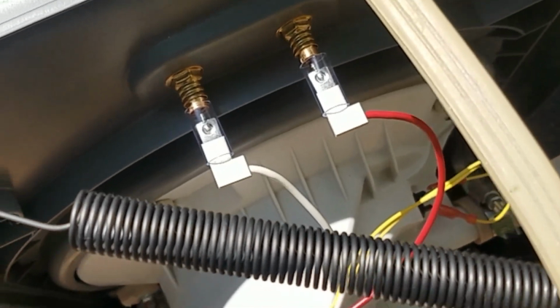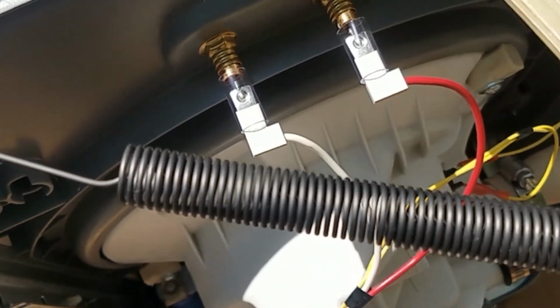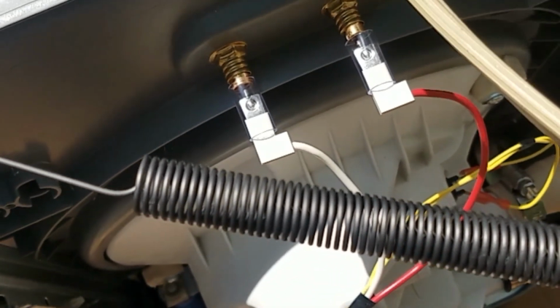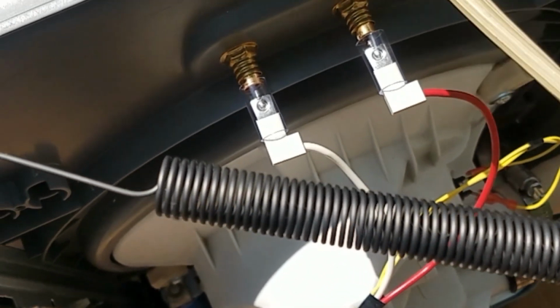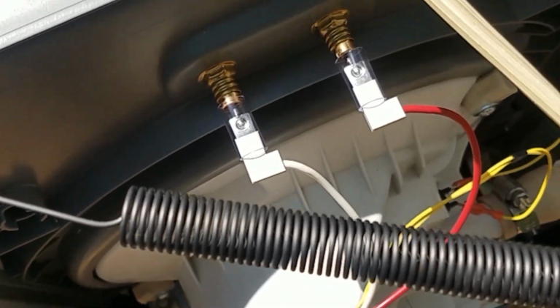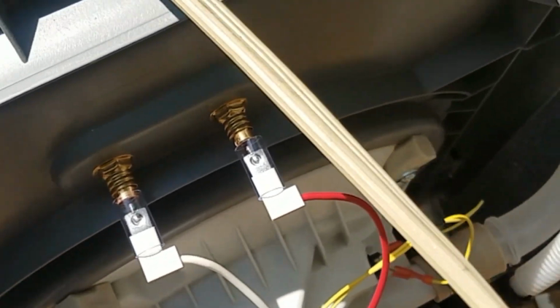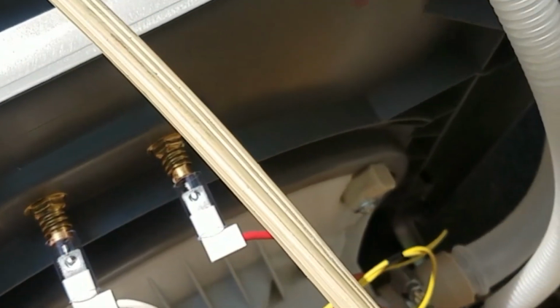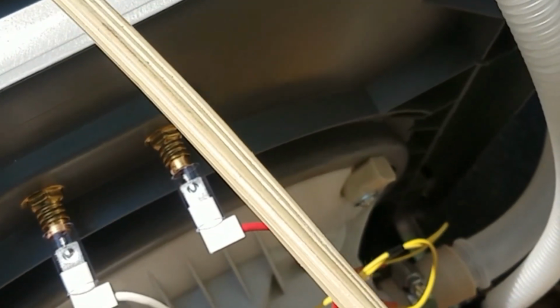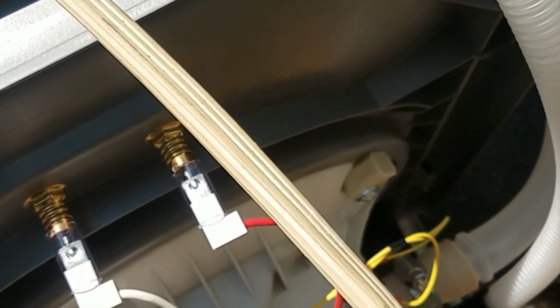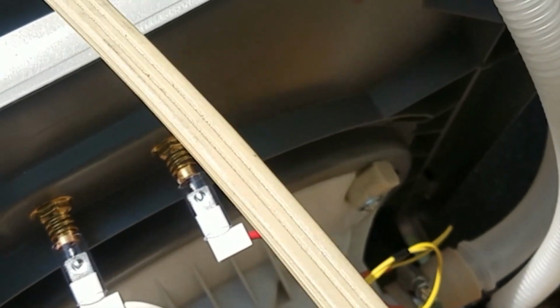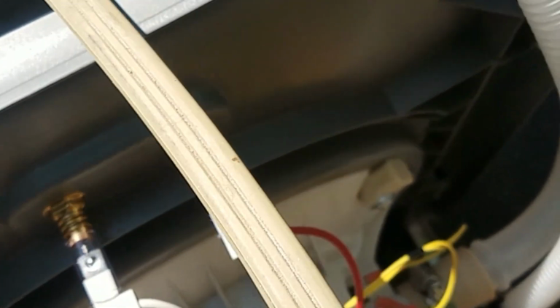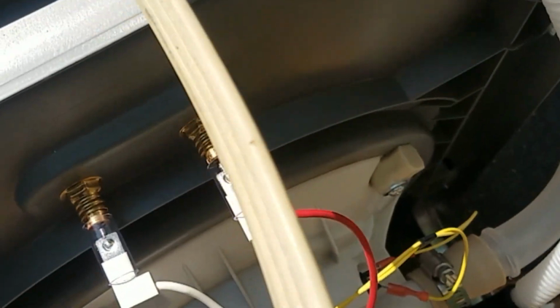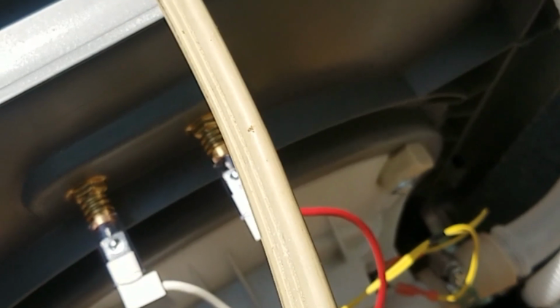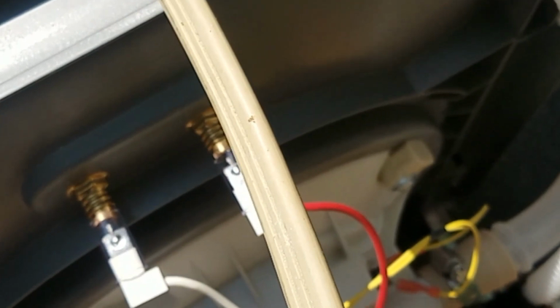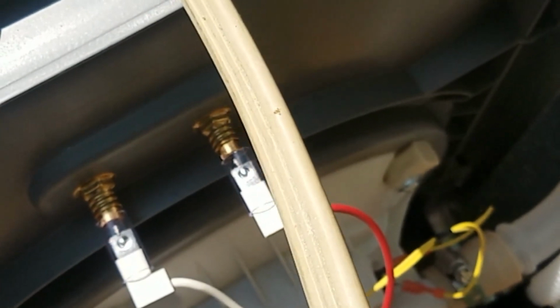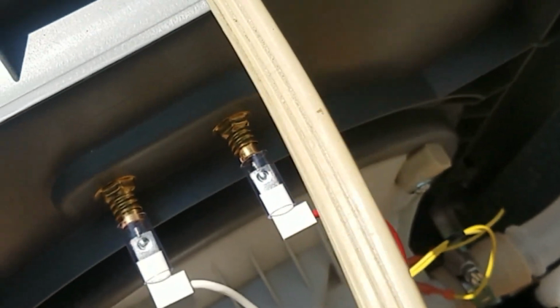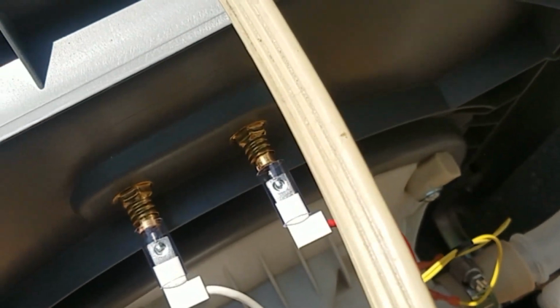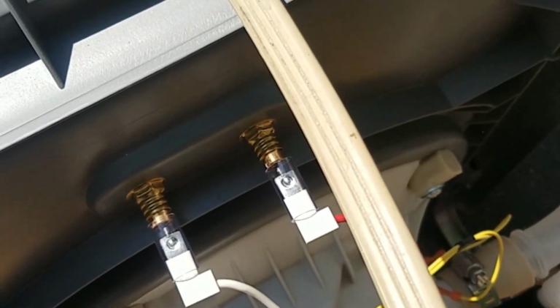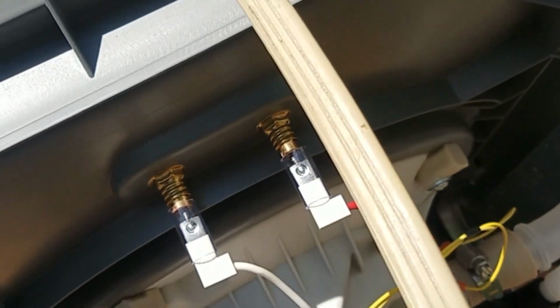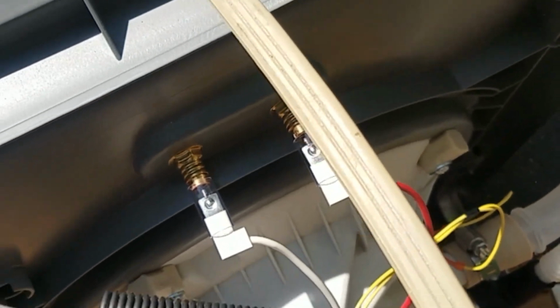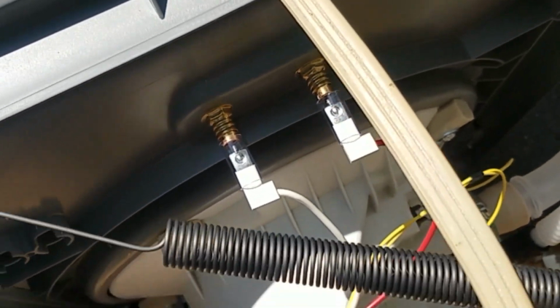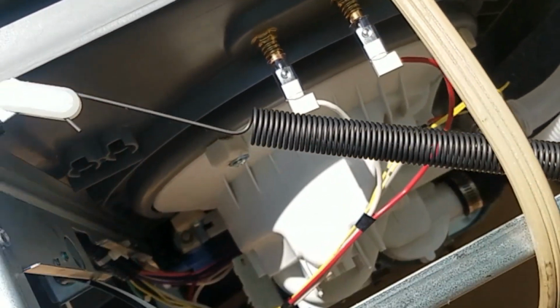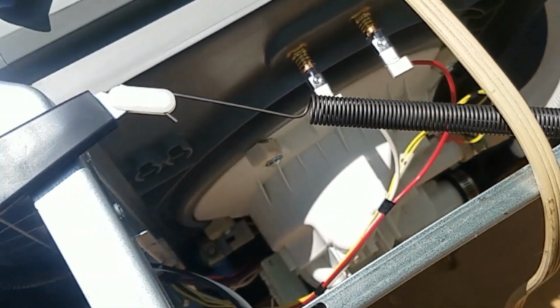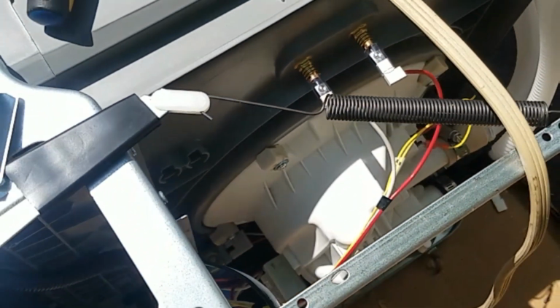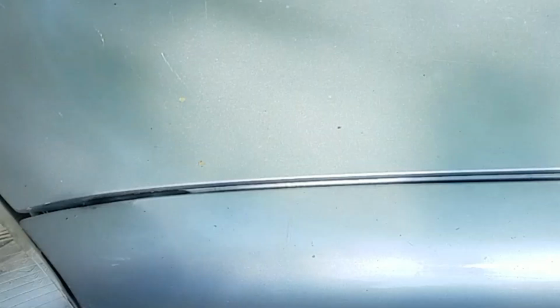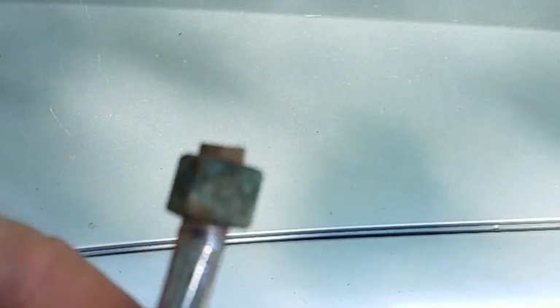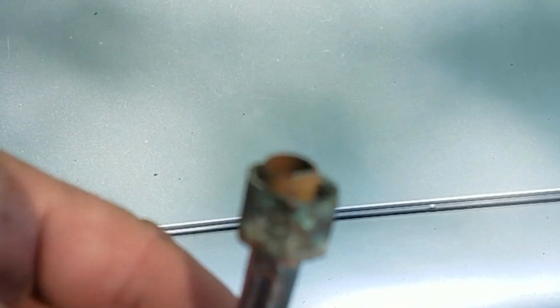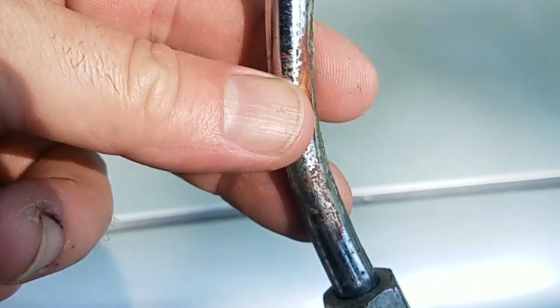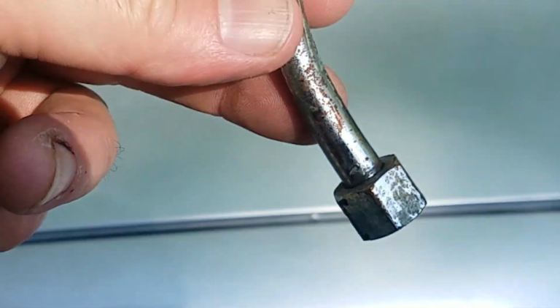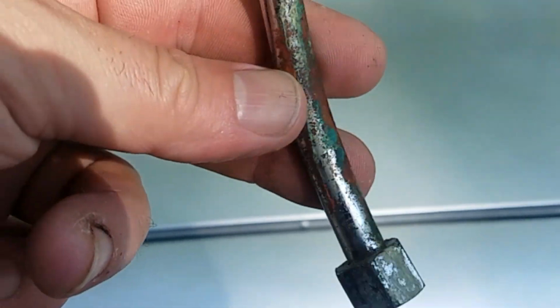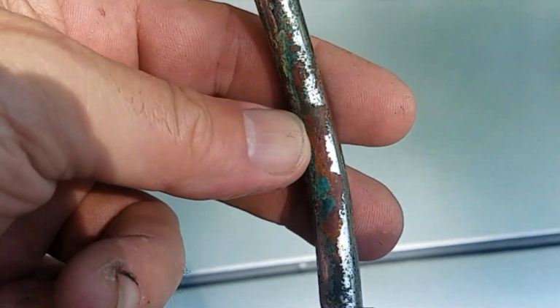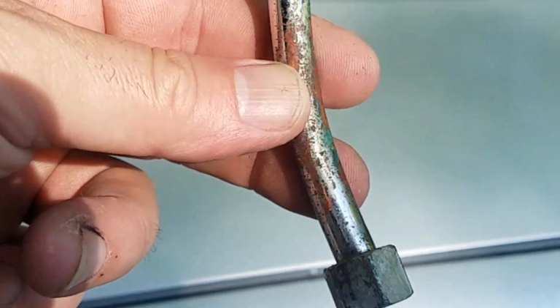The middle wire is the ground. So white goes here, black goes here, and the green is attached to the middle ground terminal.